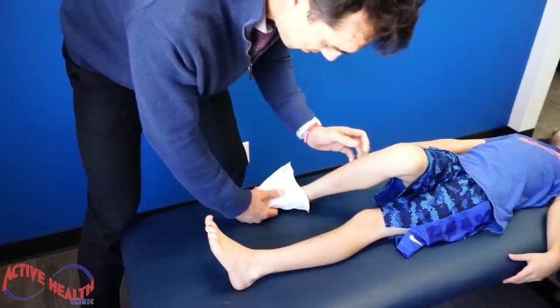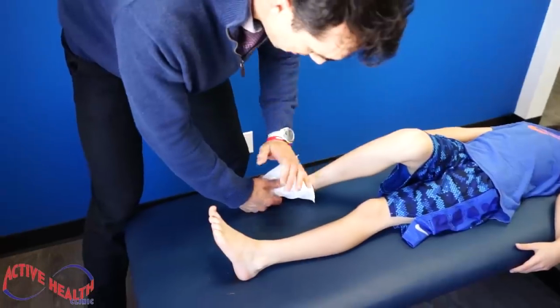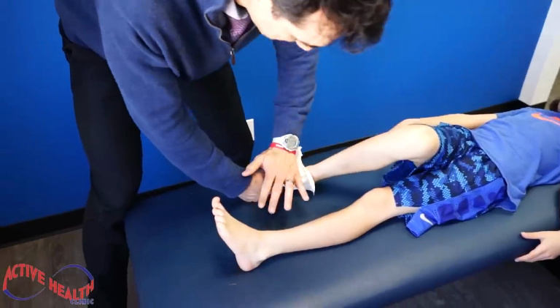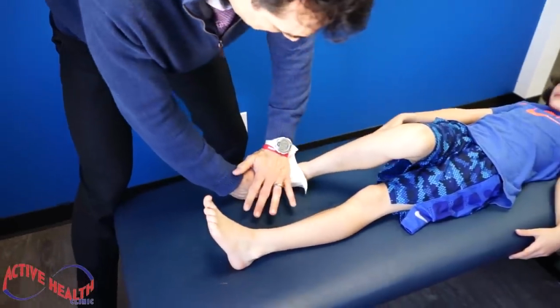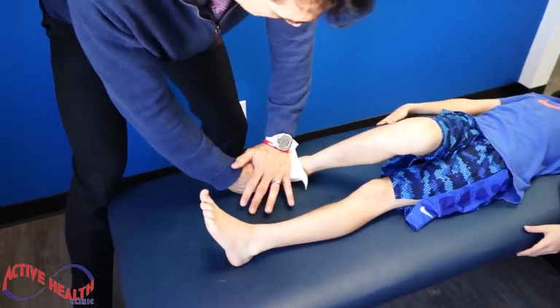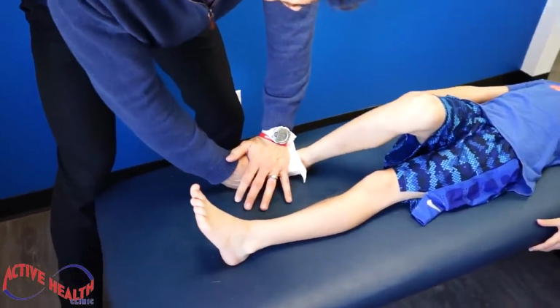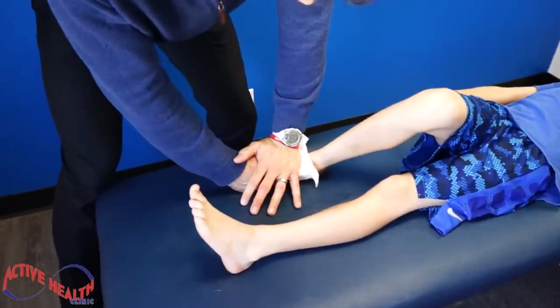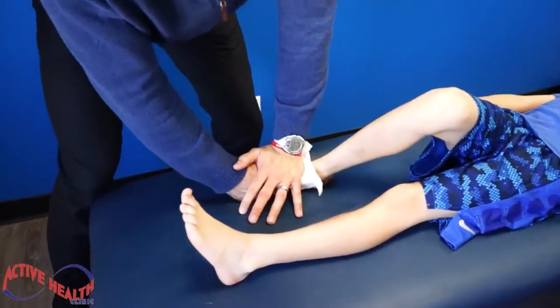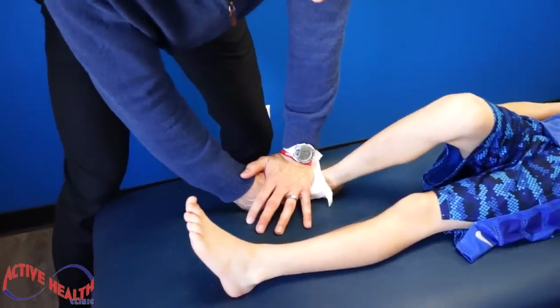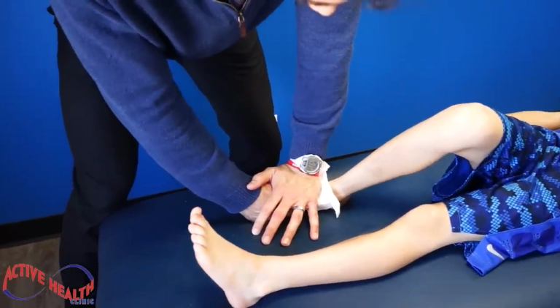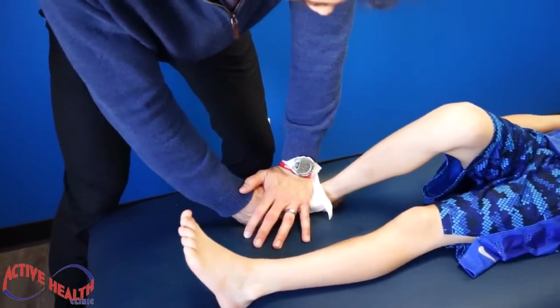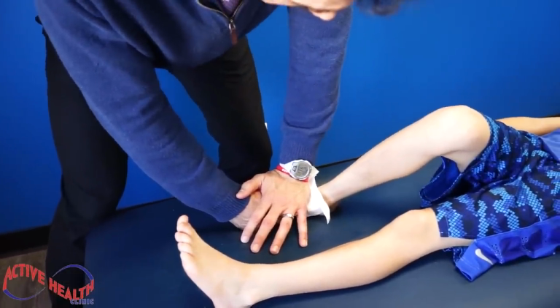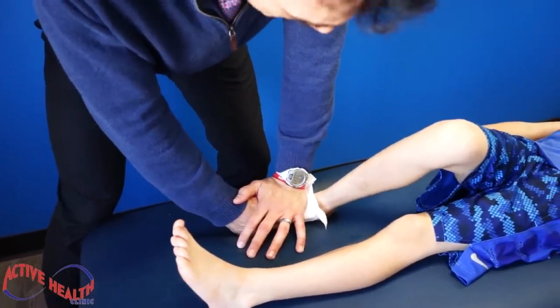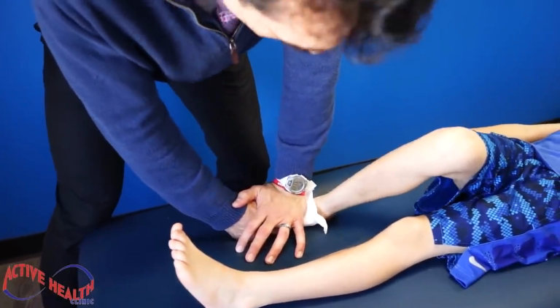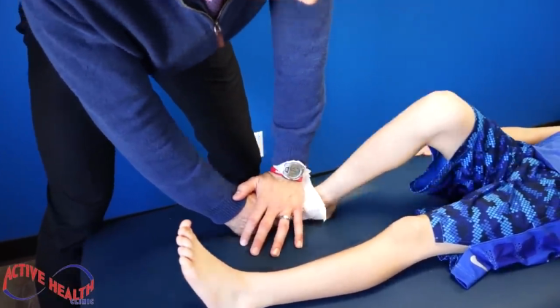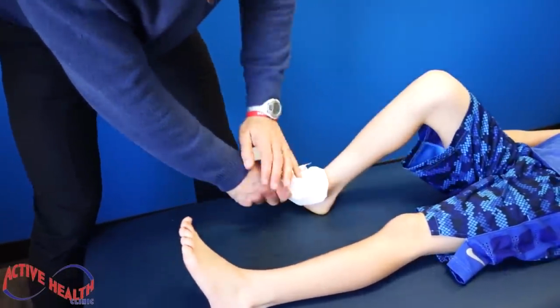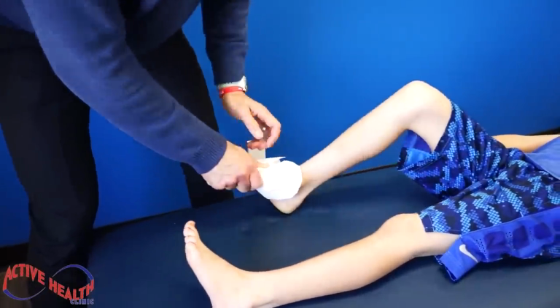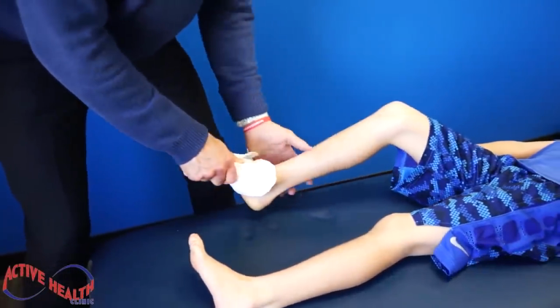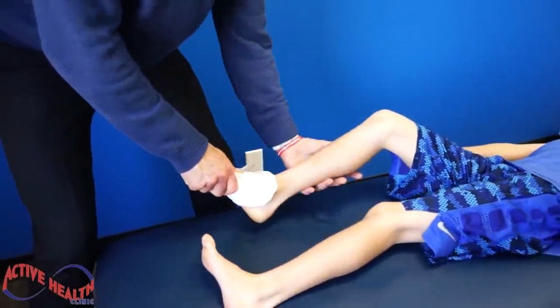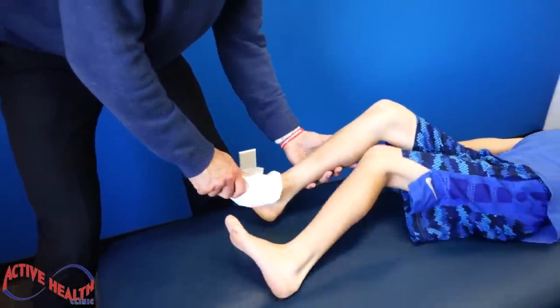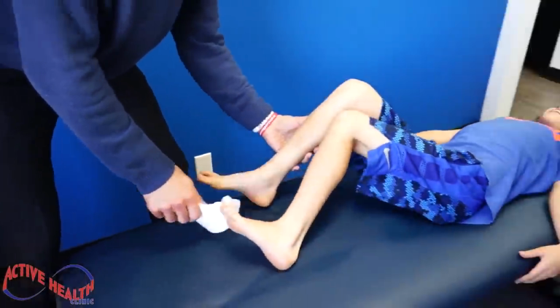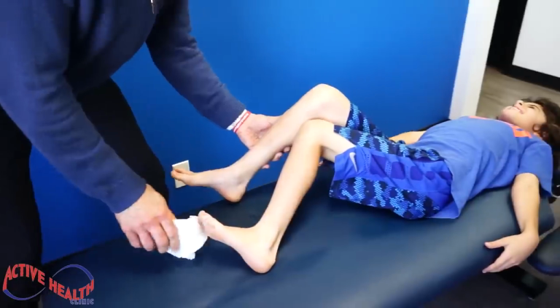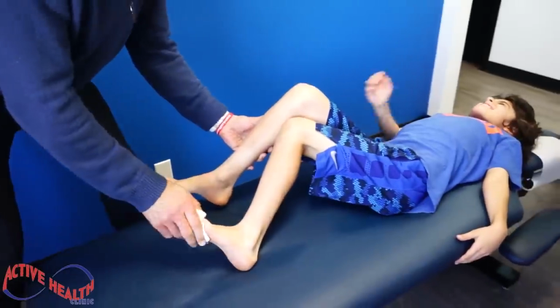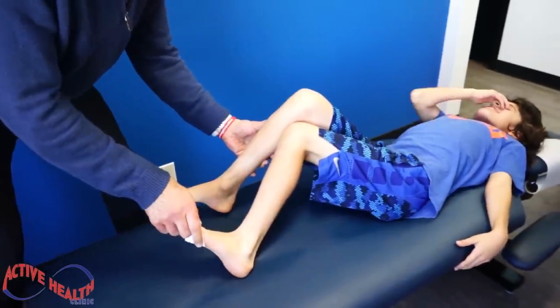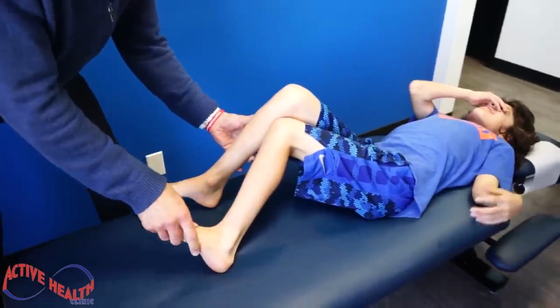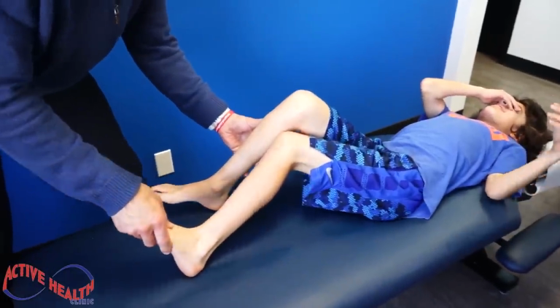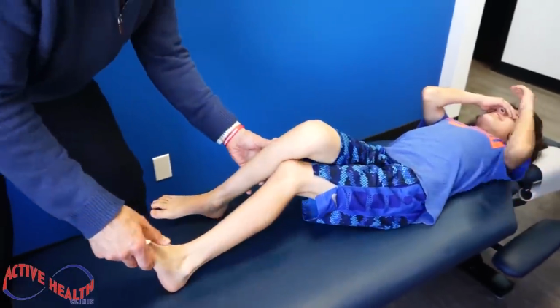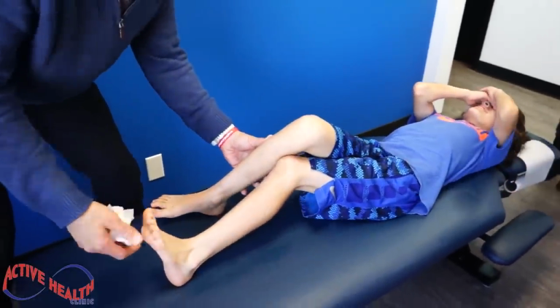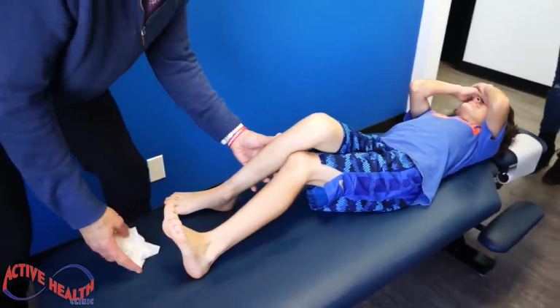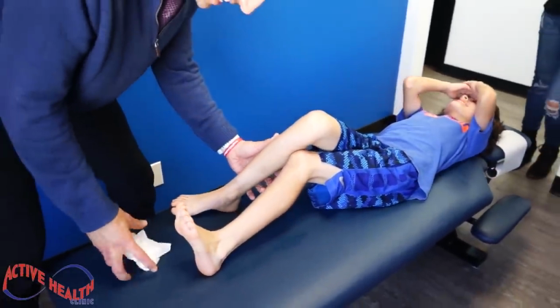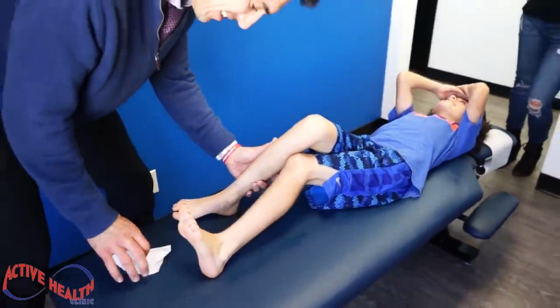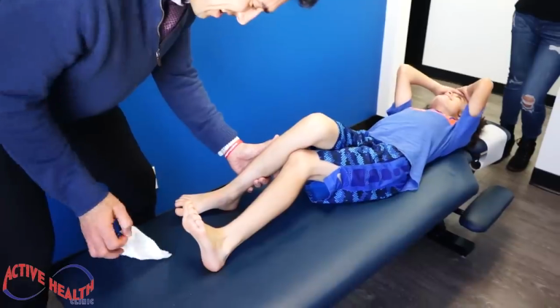We don't adjust it based on how it feels — we adjust it based on if it needs it or not.